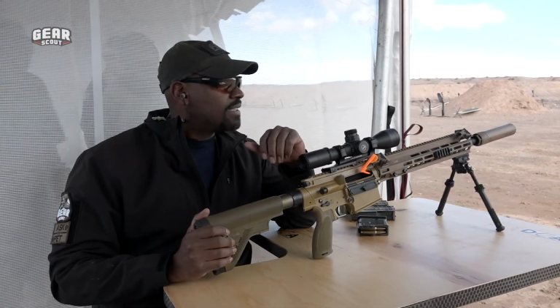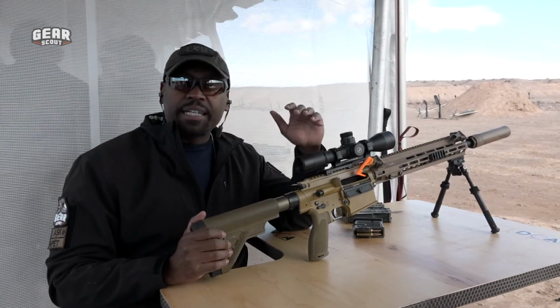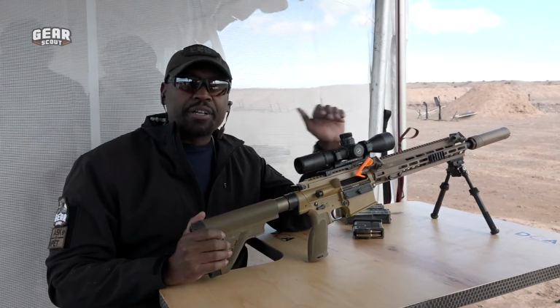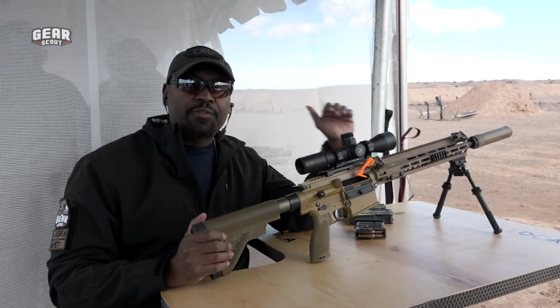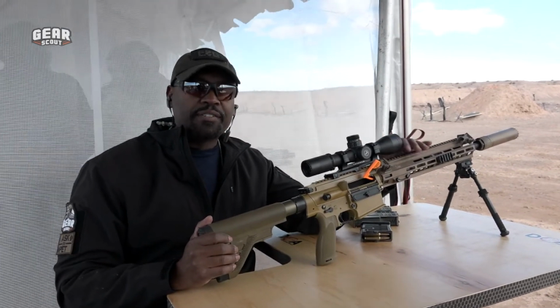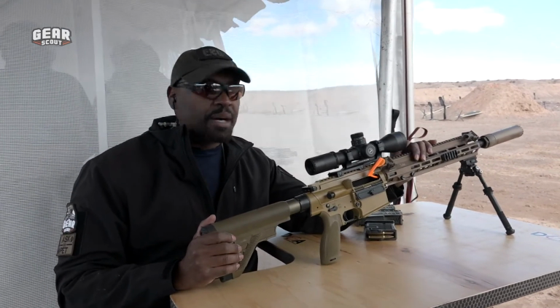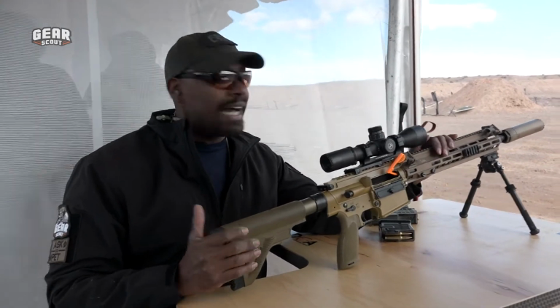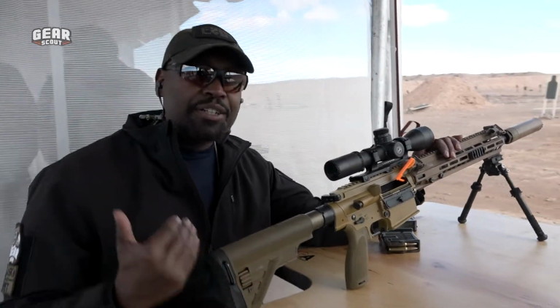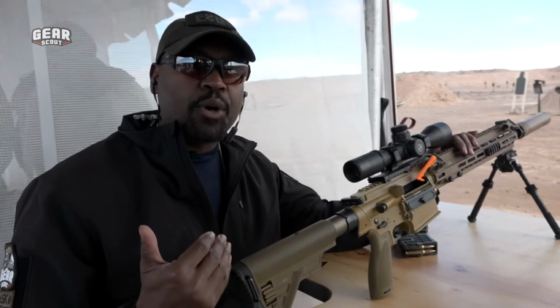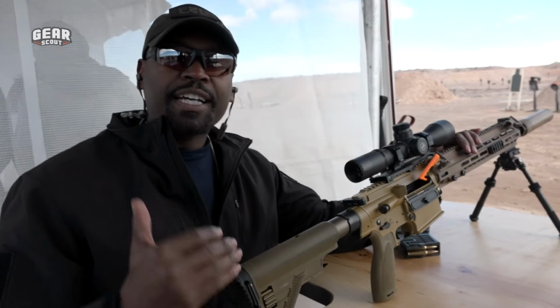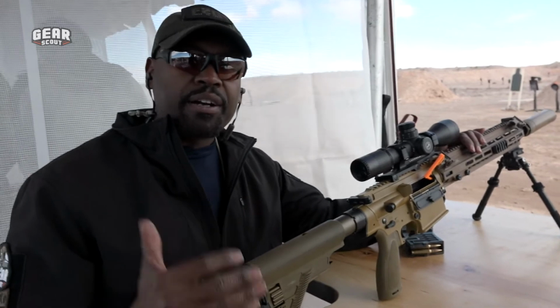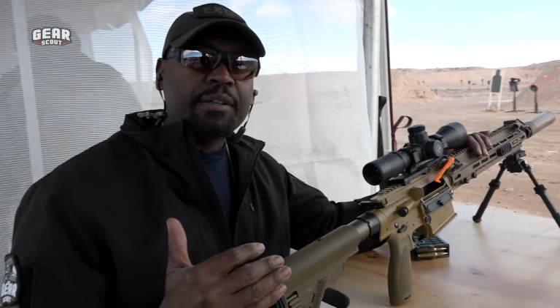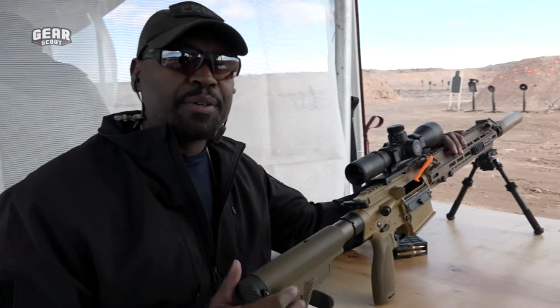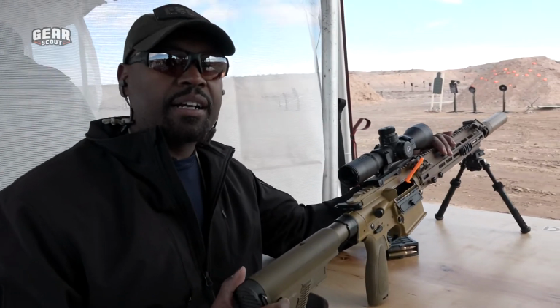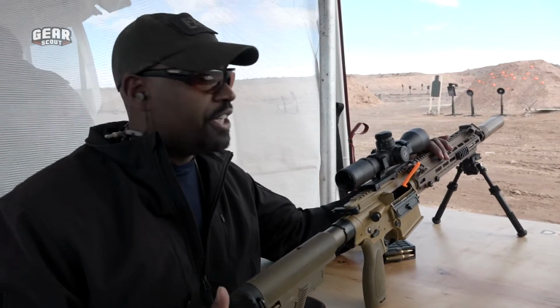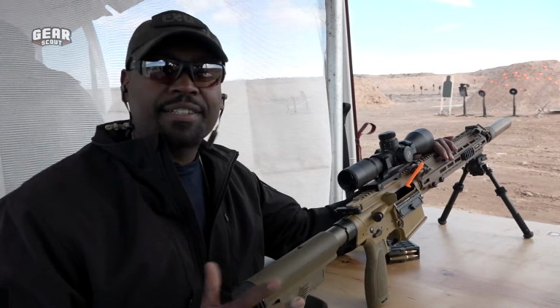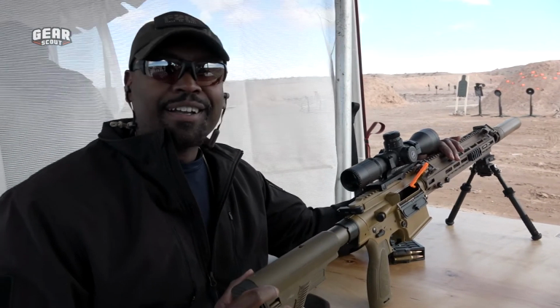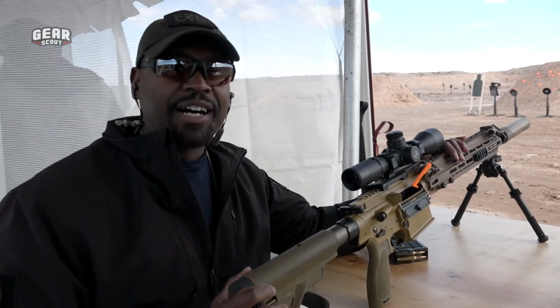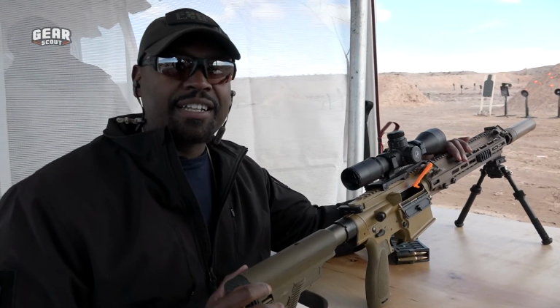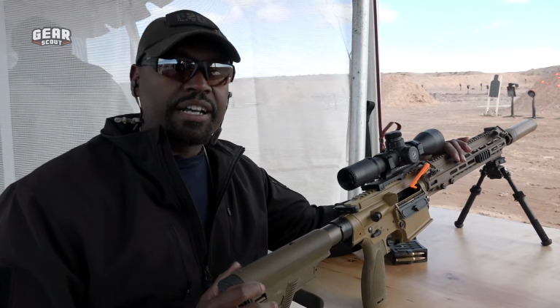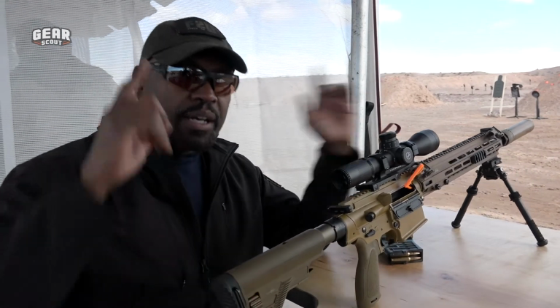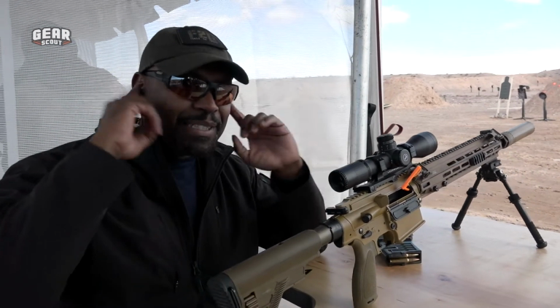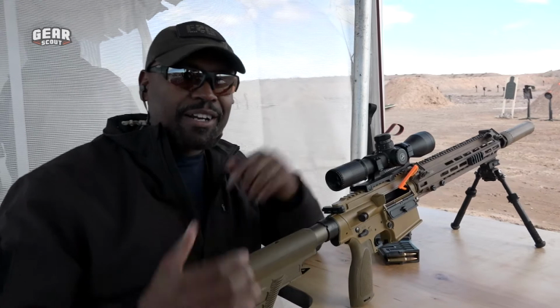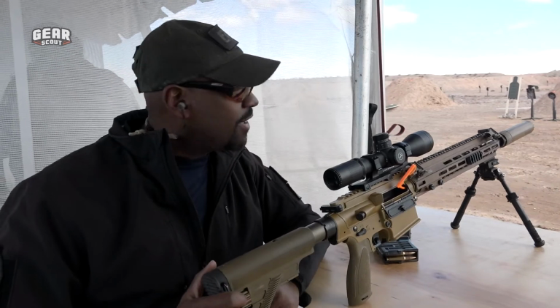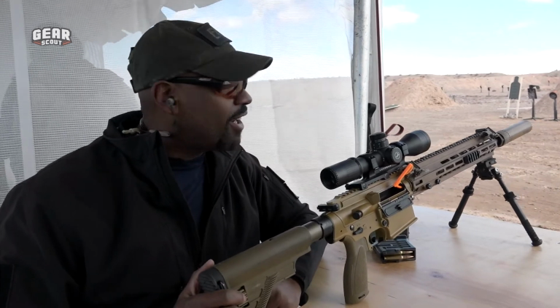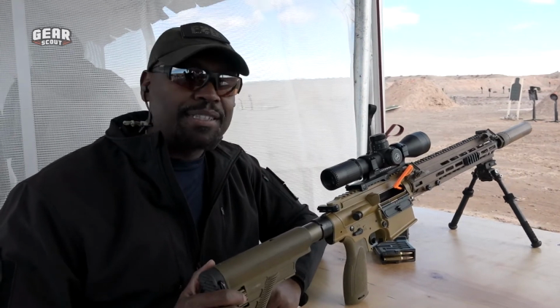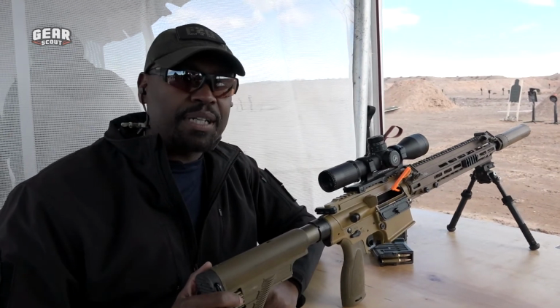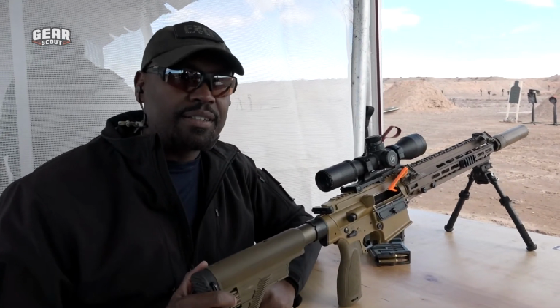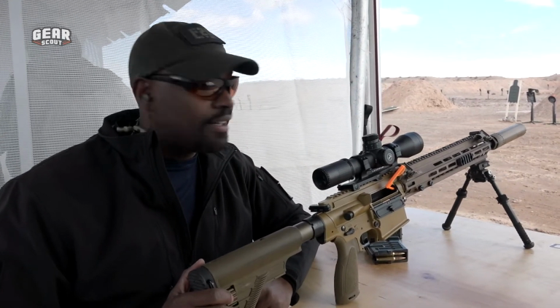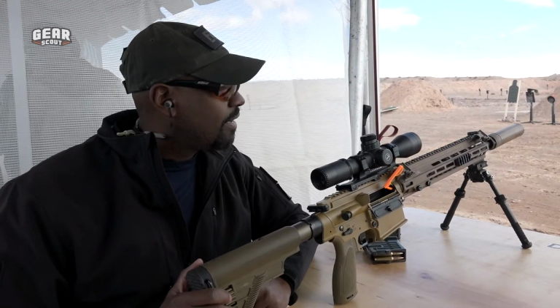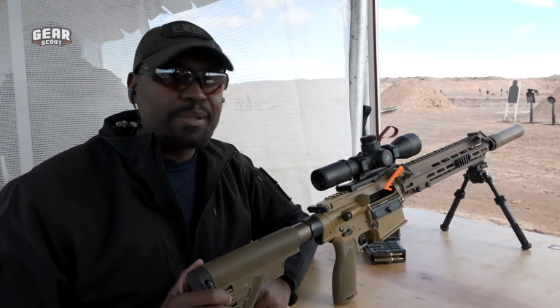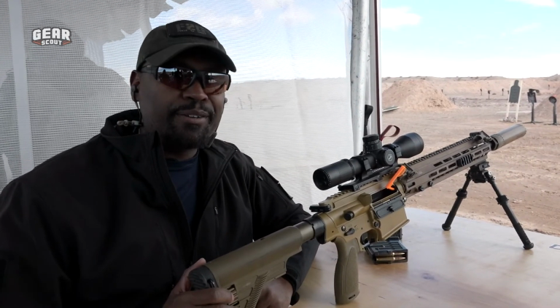Some of the things you could use this for in the civilian market — I would use it for predator hunting, because when you're out there shooting coyotes, you're shooting all day long and you don't want to mess up your hearing. So there you go — OSS suppressors, hot stock, ready to ride.